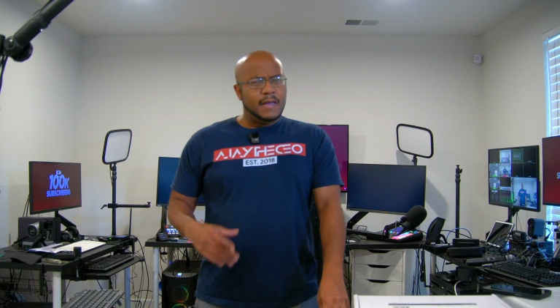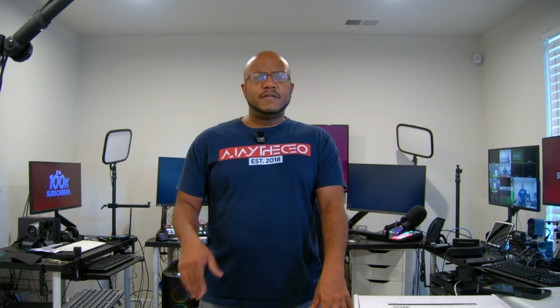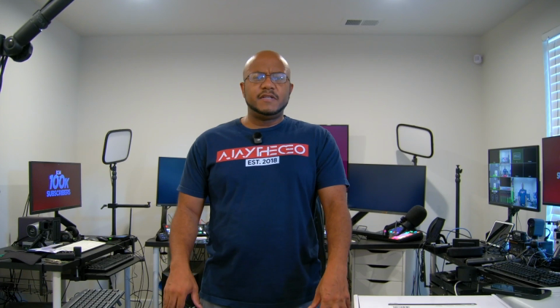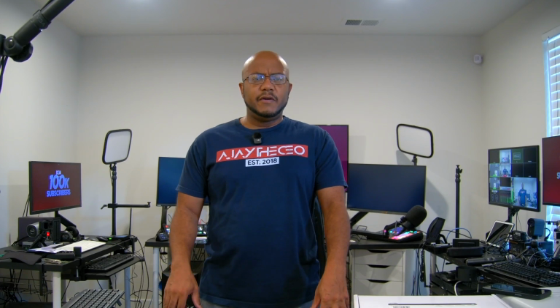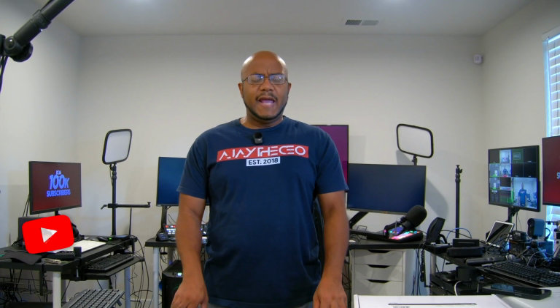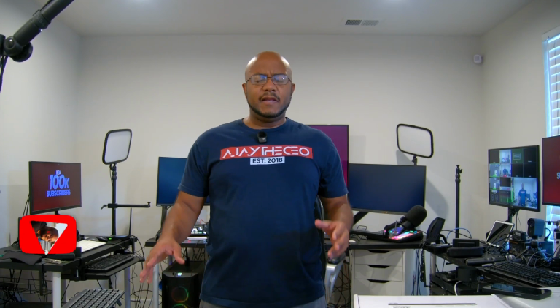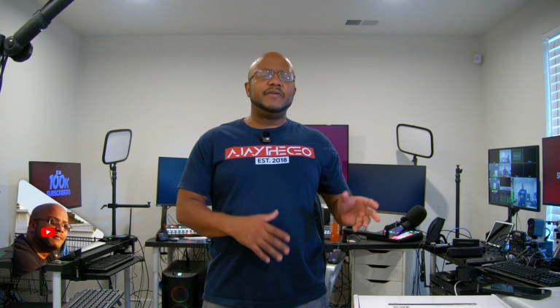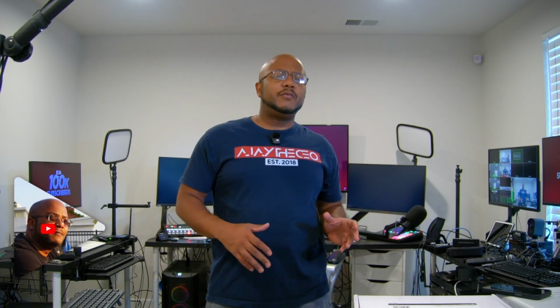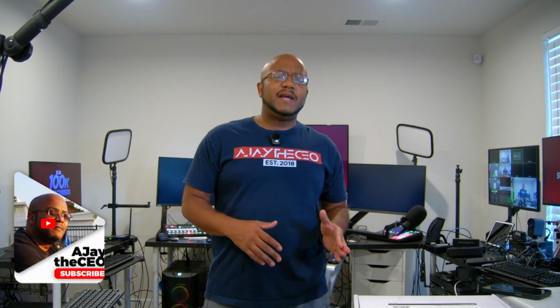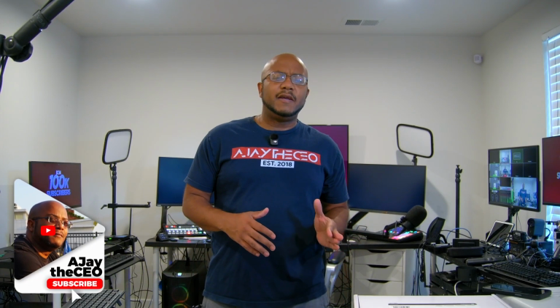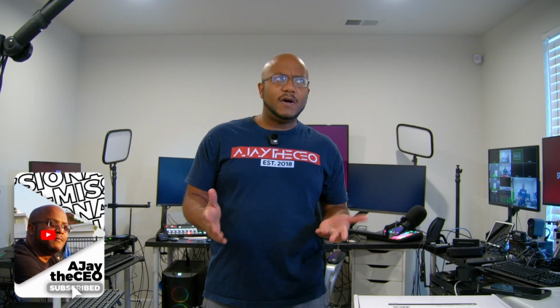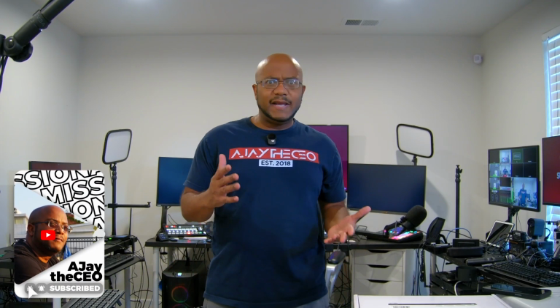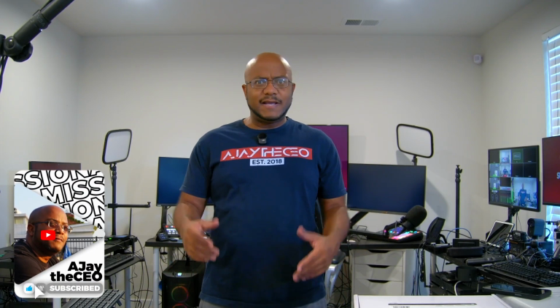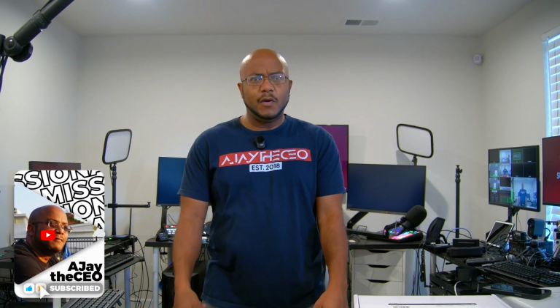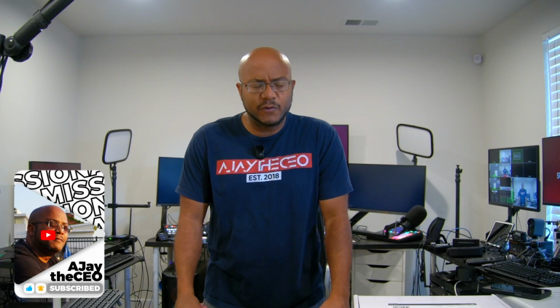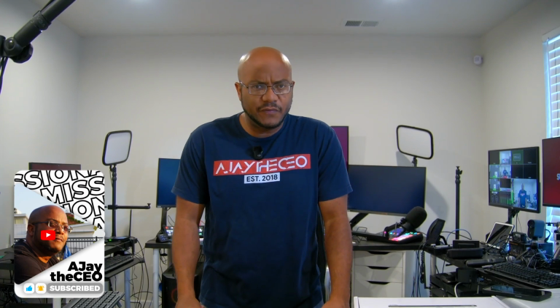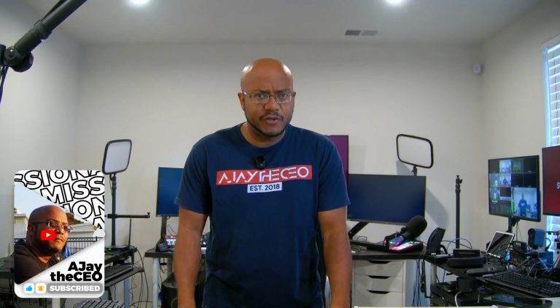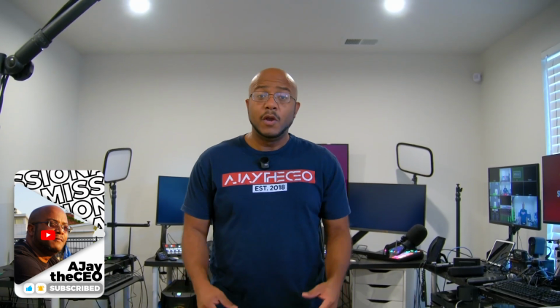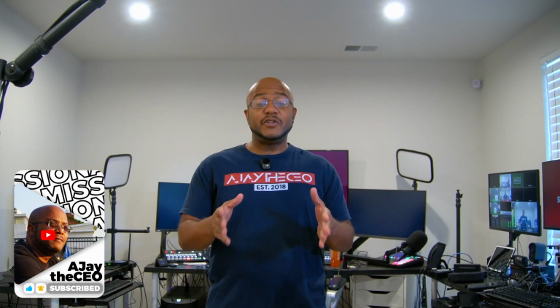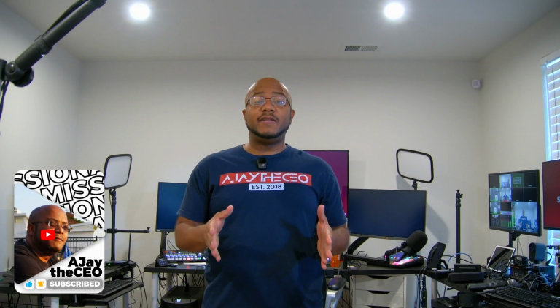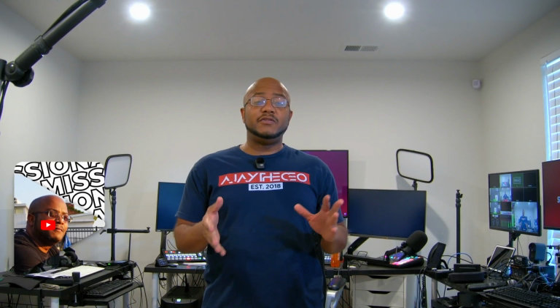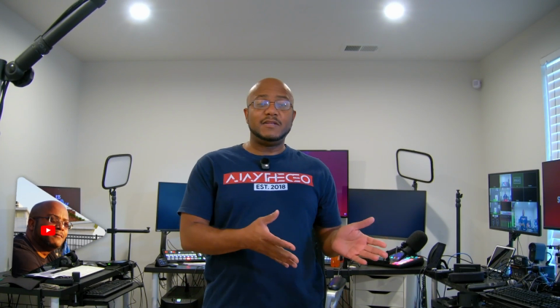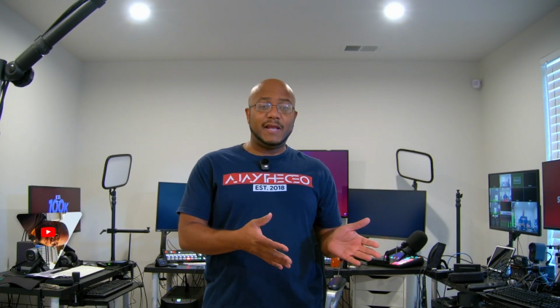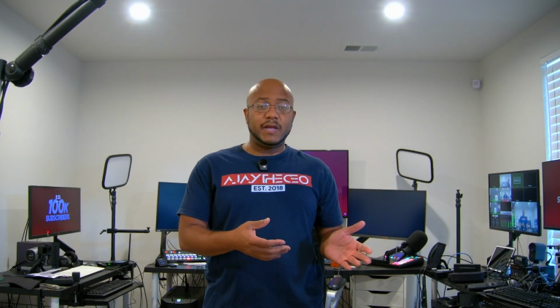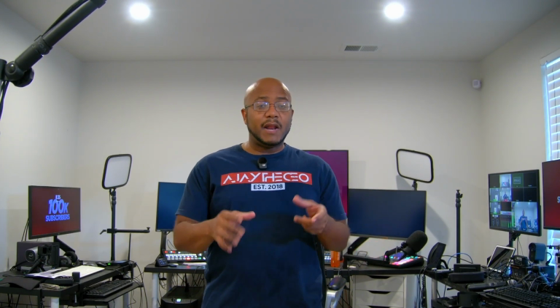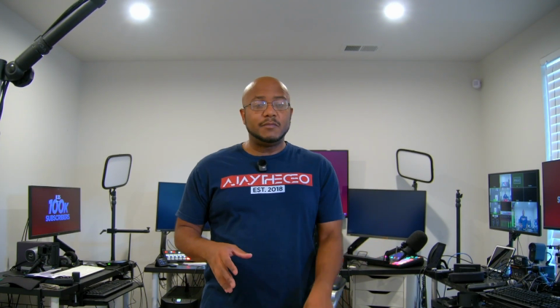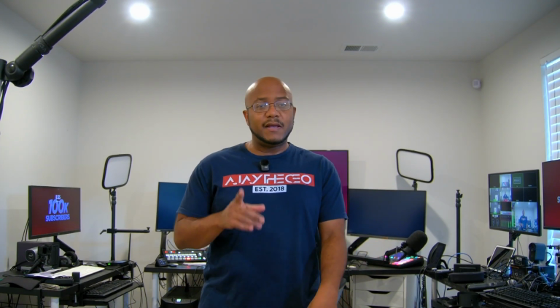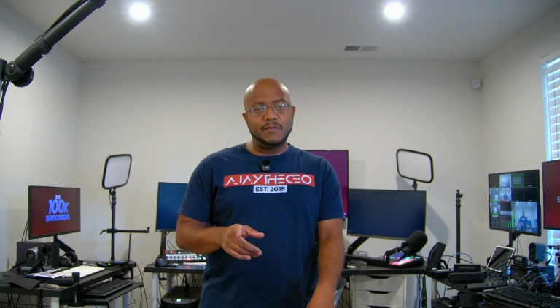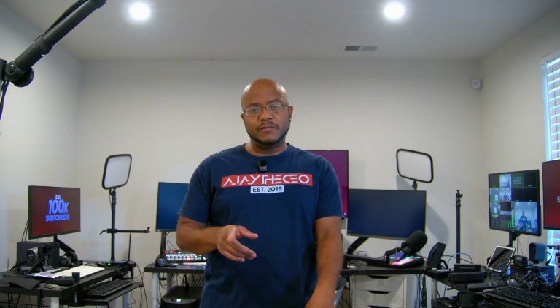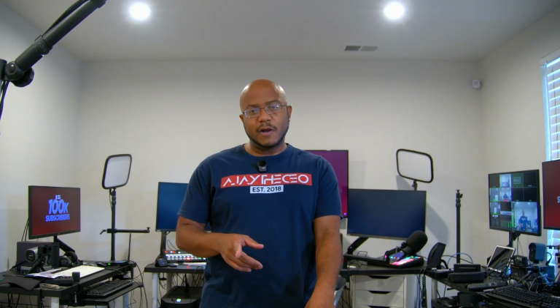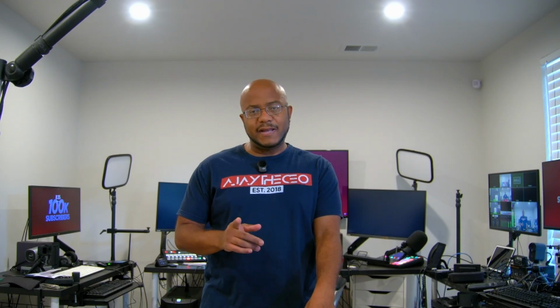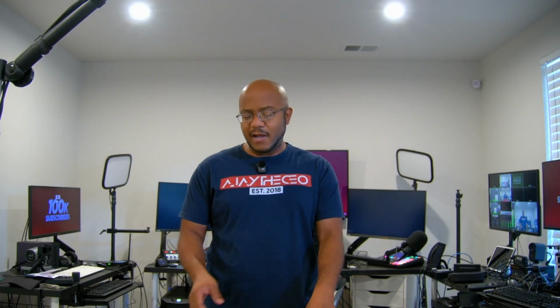Hey folks, AJ the CEO here. In the previous video we did an on-site and design with Christian Fellowship Church. We're actually getting ready to do that install next week, but I wanted to break down some of the stuff that we talked about in that diagram.